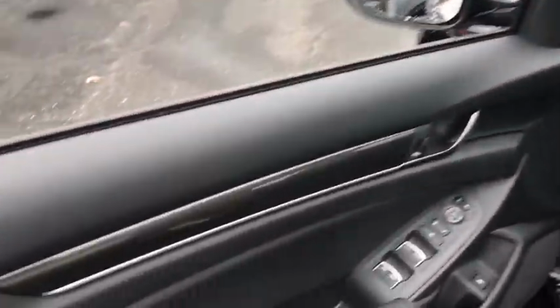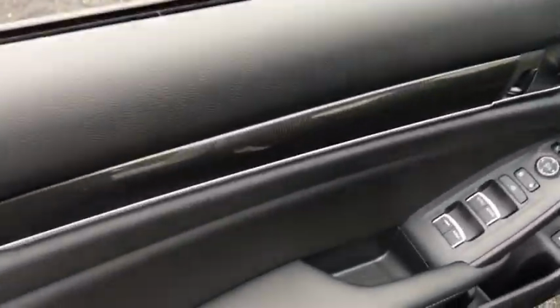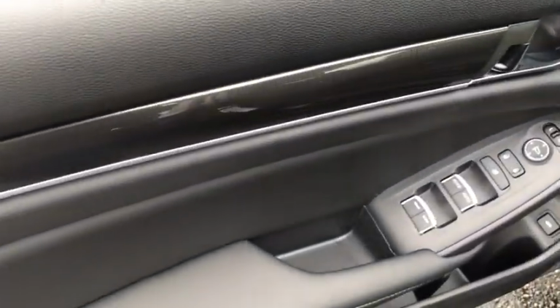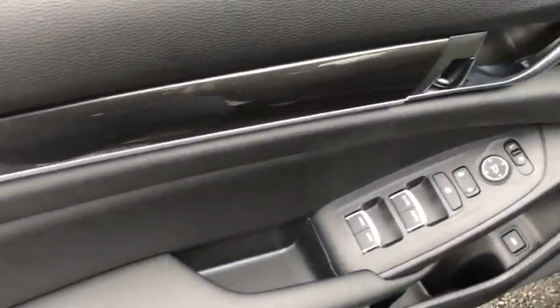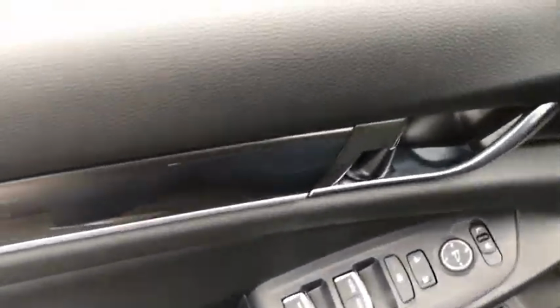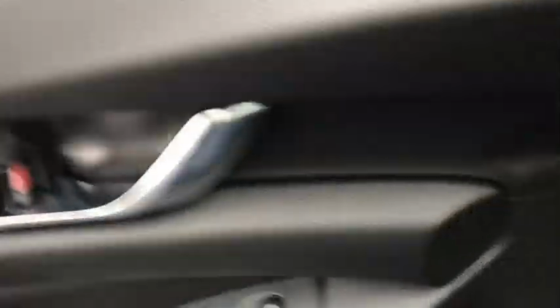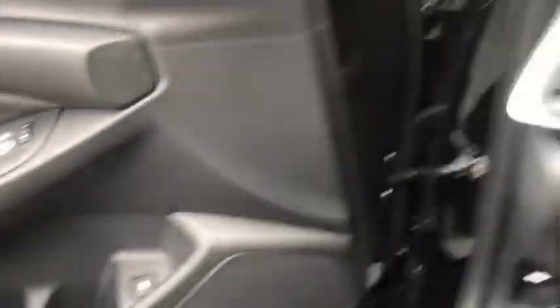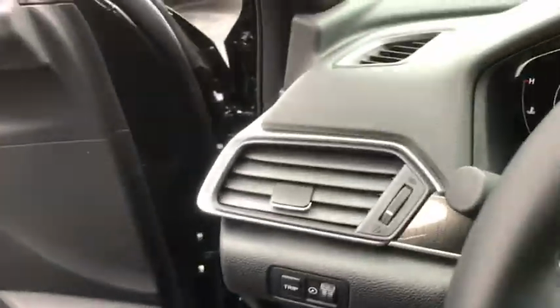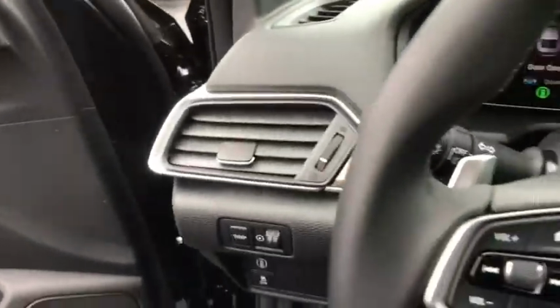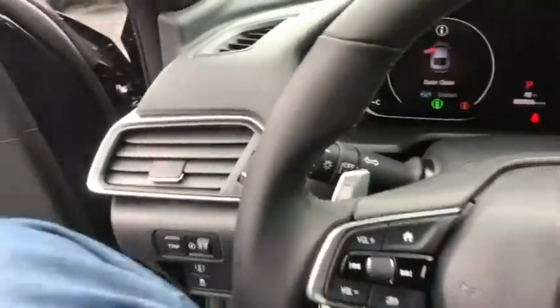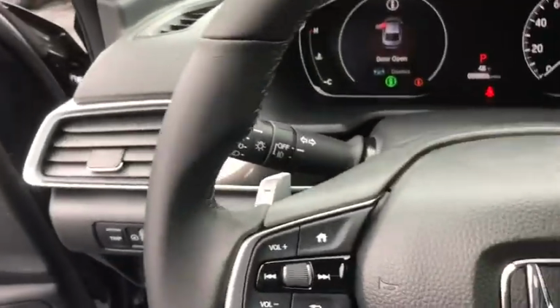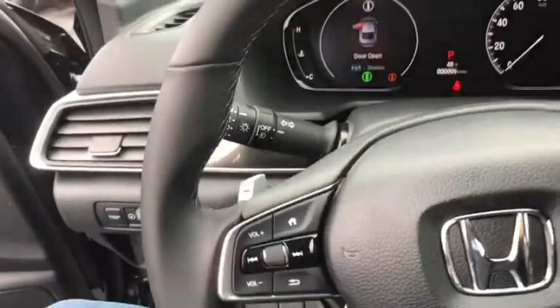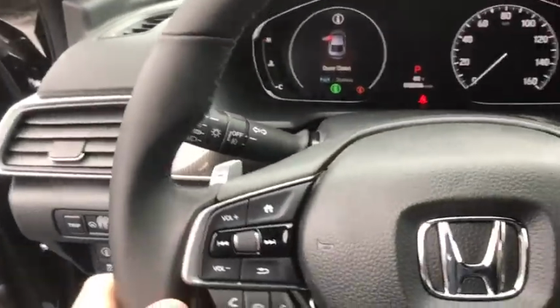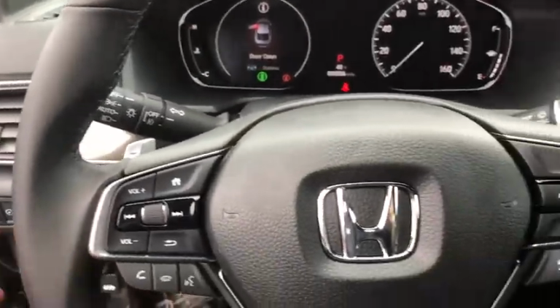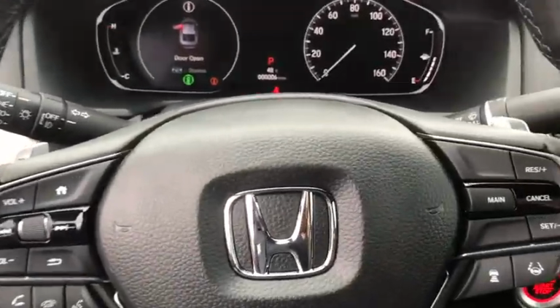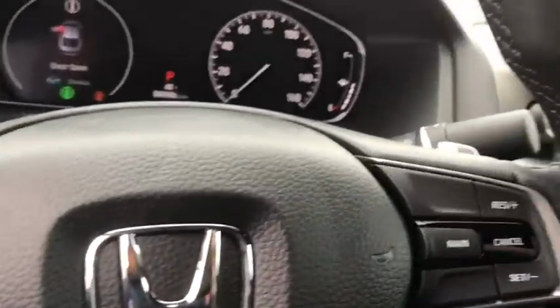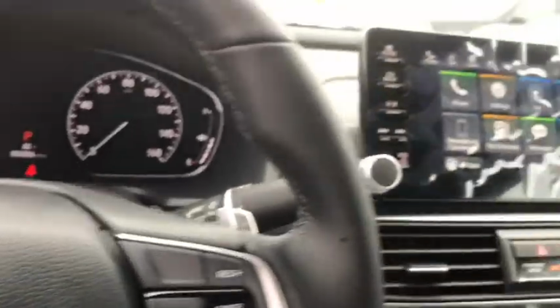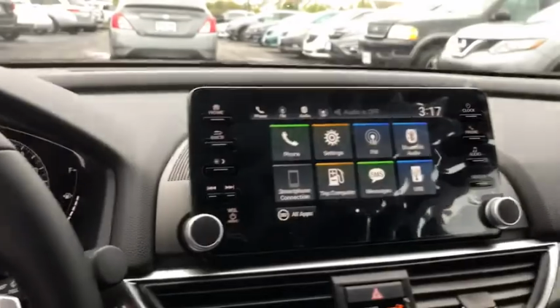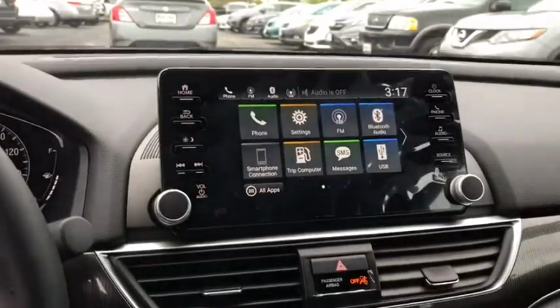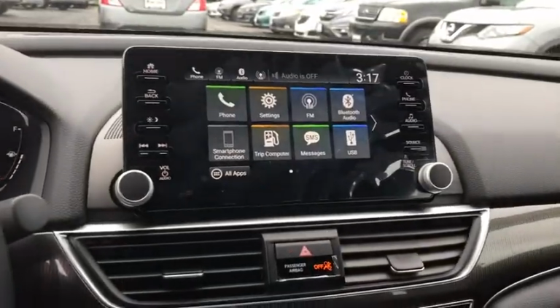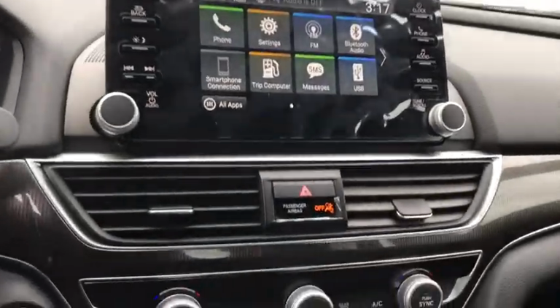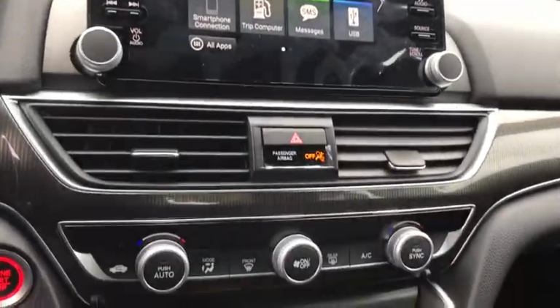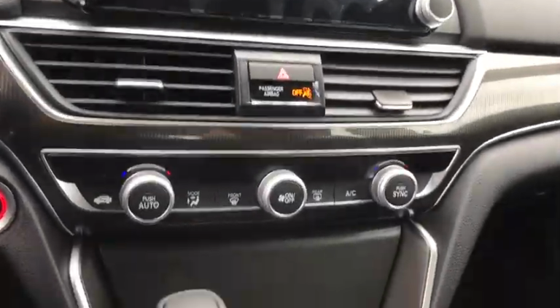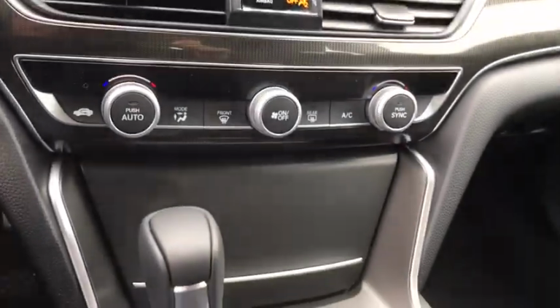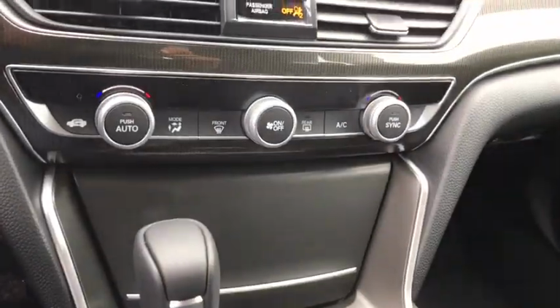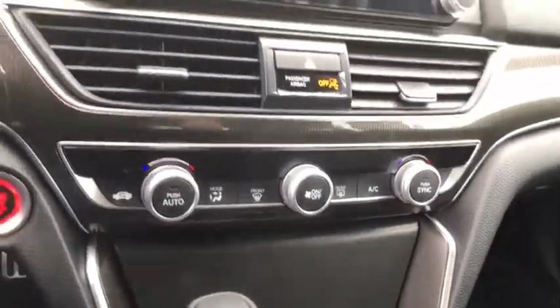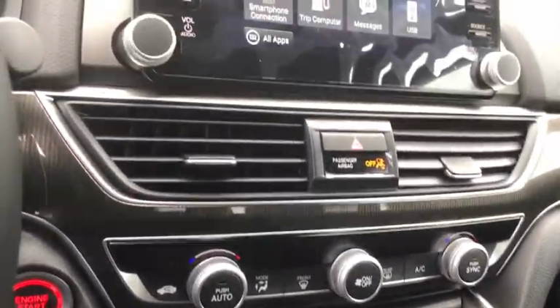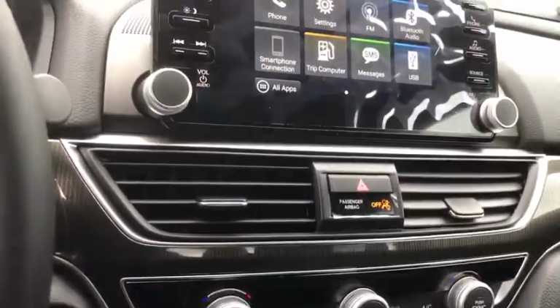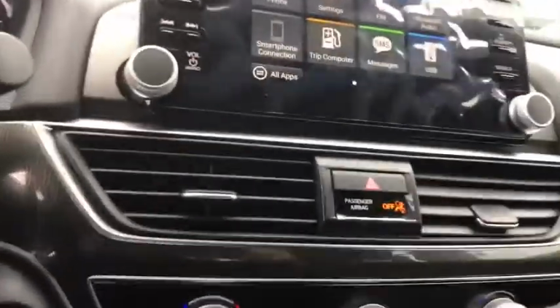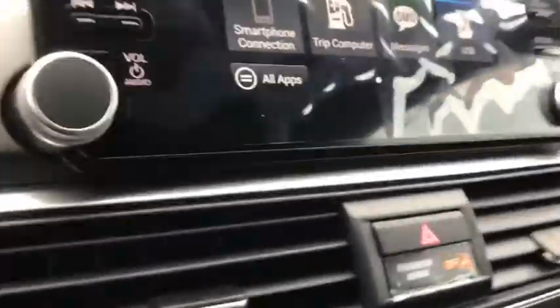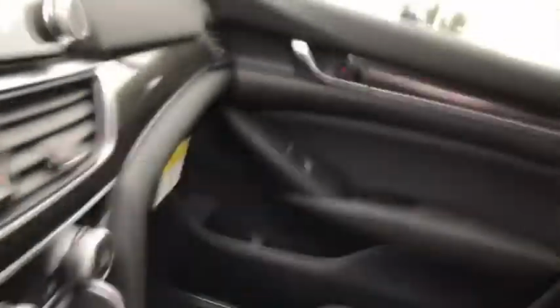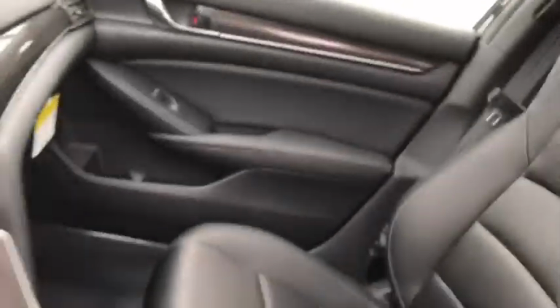Backup camera, keyless entry, steering wheel audio controls, traction control, stability control, lane departure warning, anti-lock braking system, Bluetooth, leather-wrapped steering wheel, adjustable steering wheel, power steering.